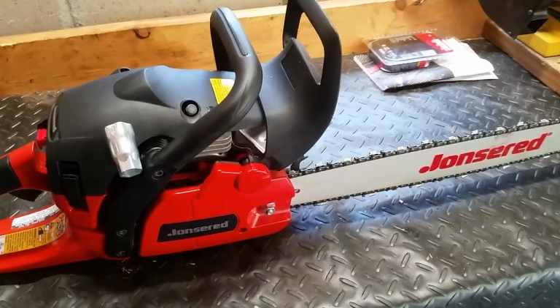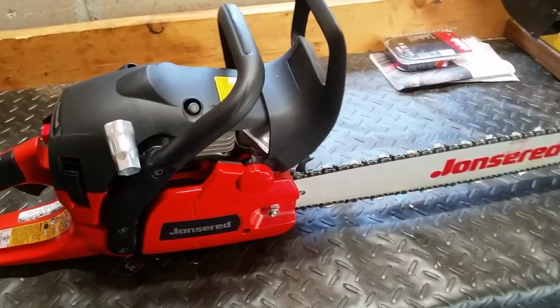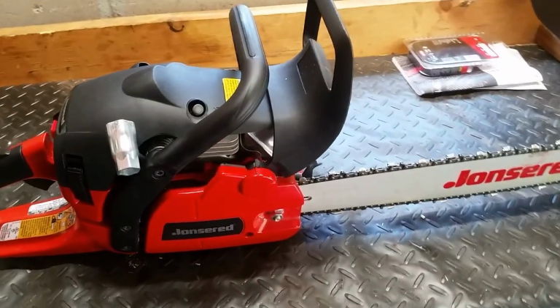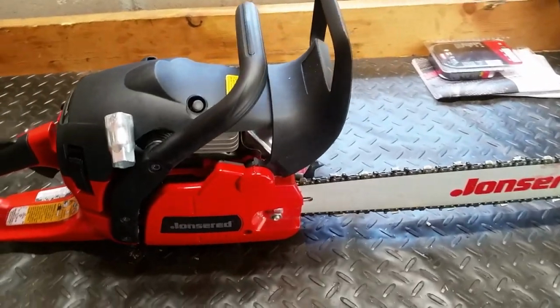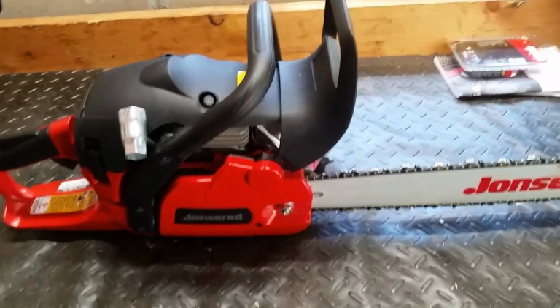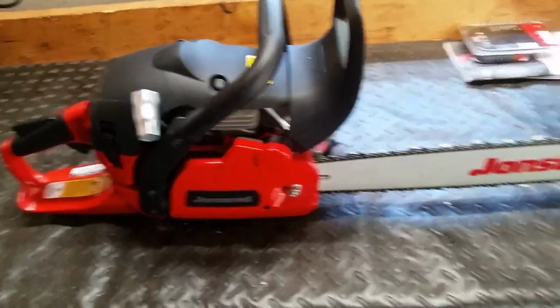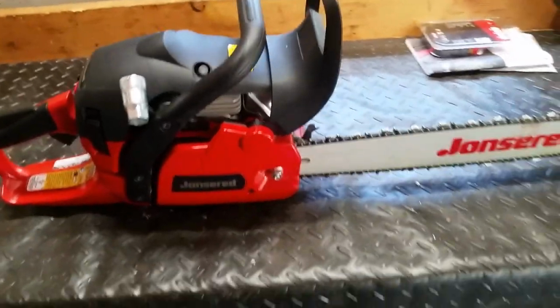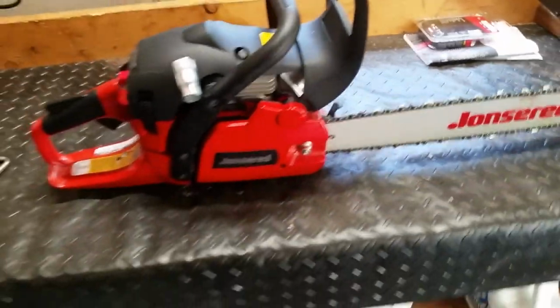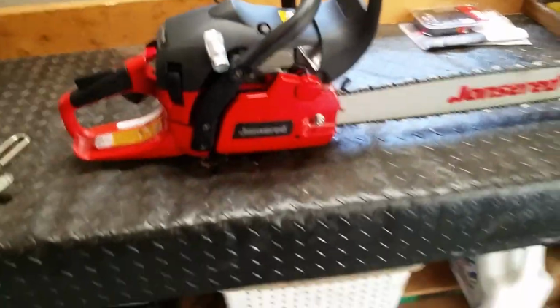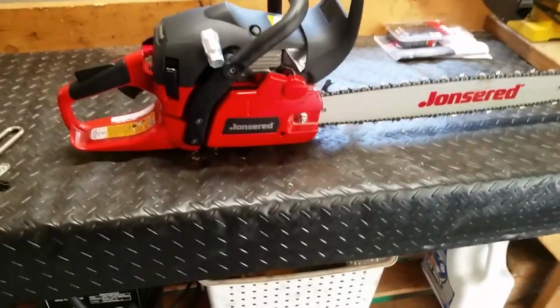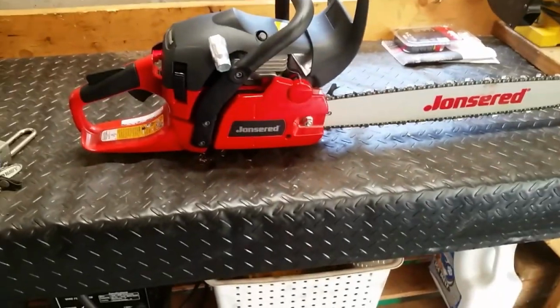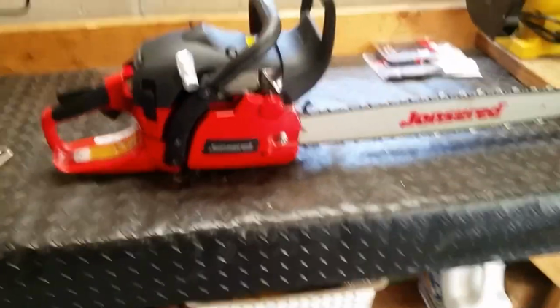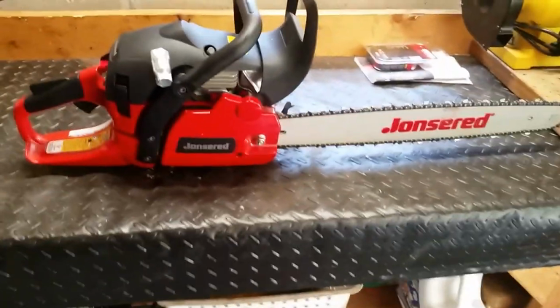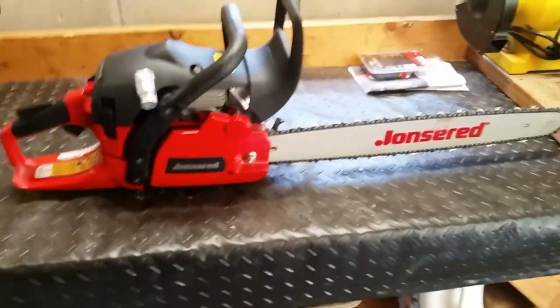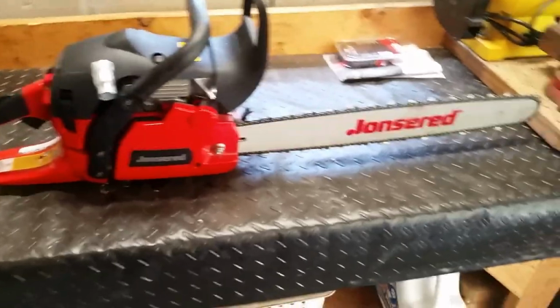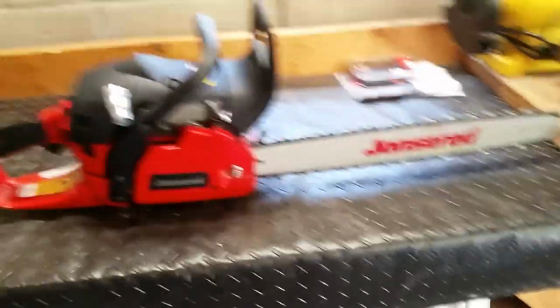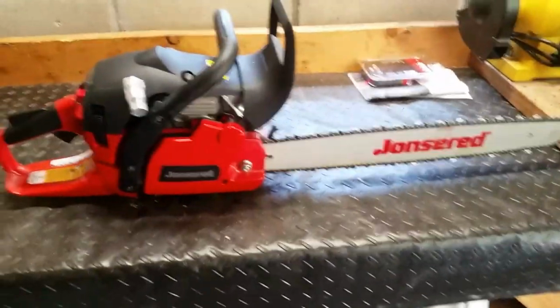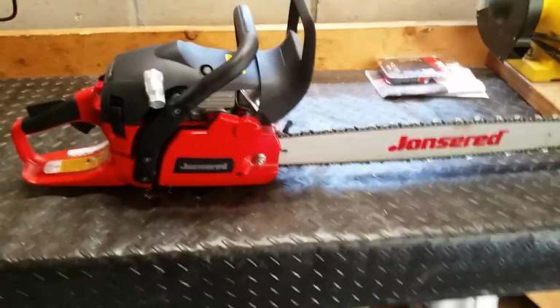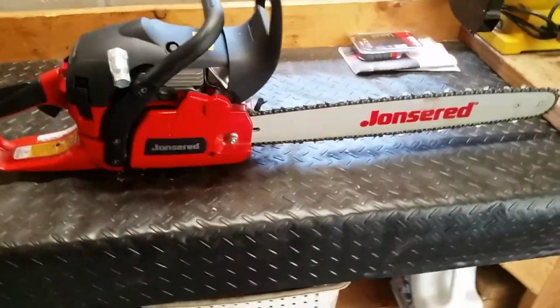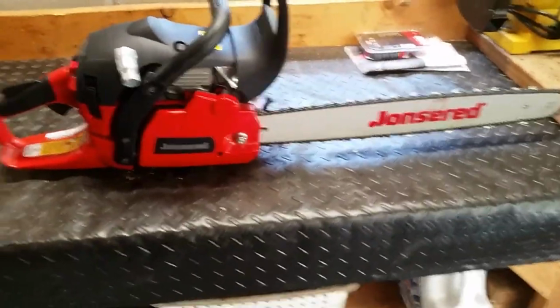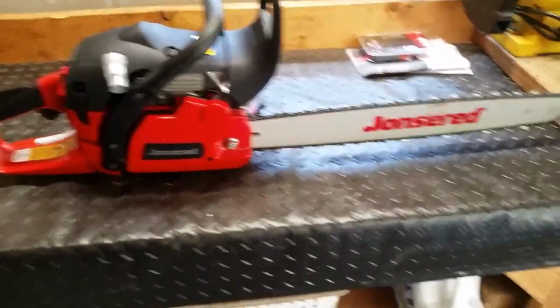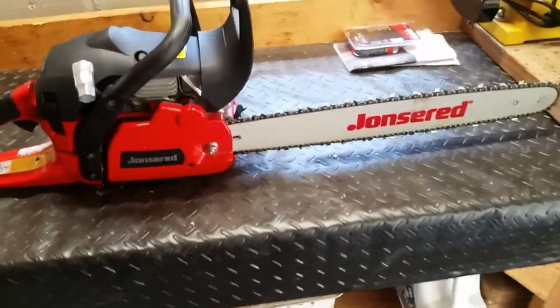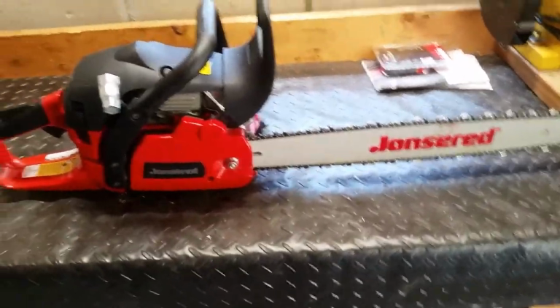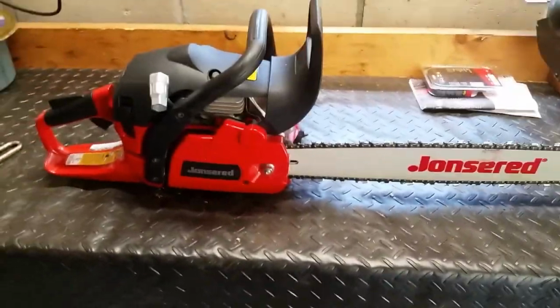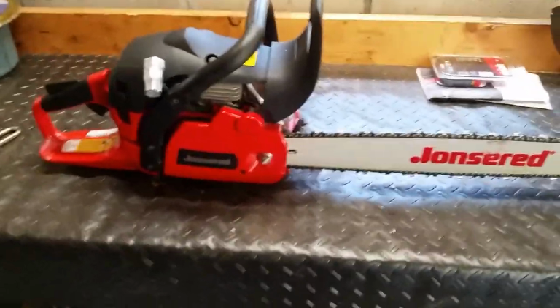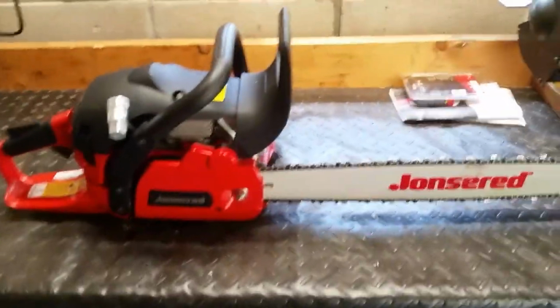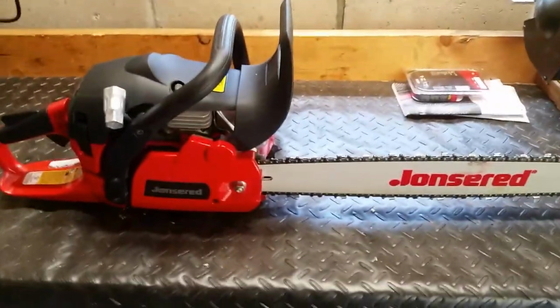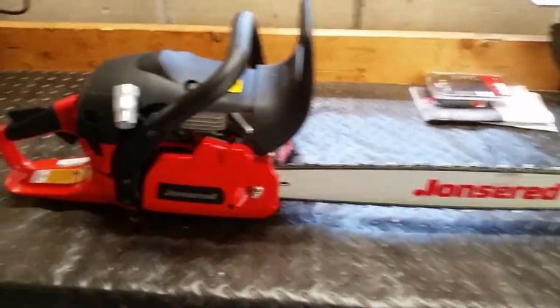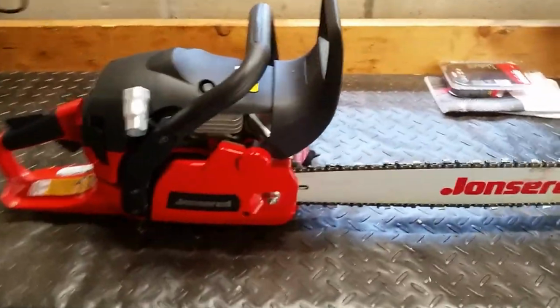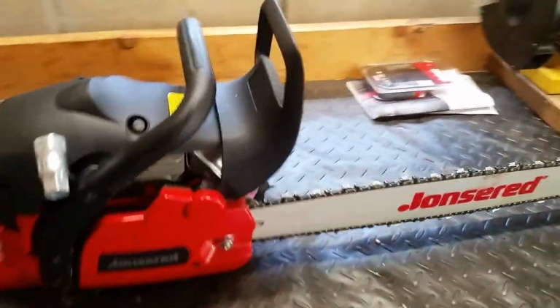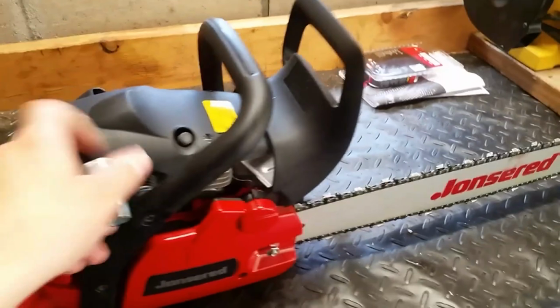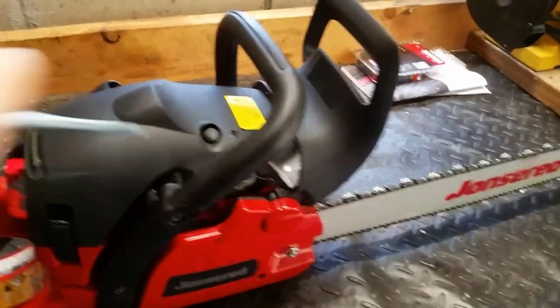Hey everyone, this is going to be a review video for a John Deere chainsaw. If you're in the market for a chainsaw, stay tuned and I'll go over the features of this saw.